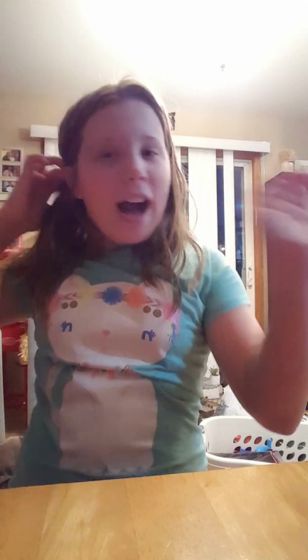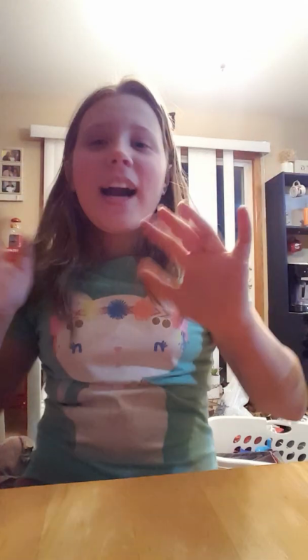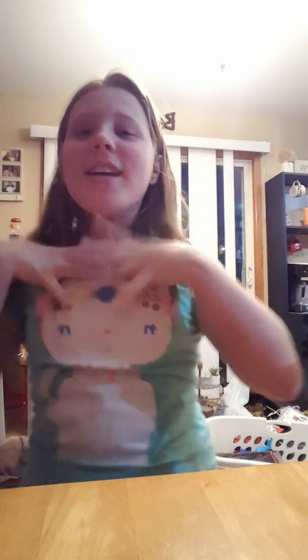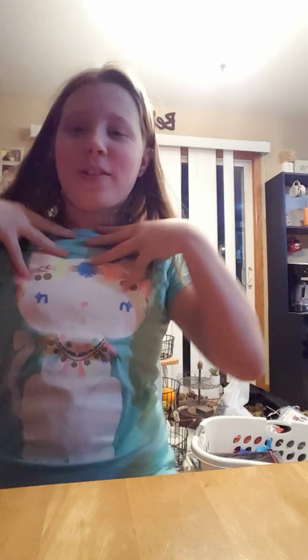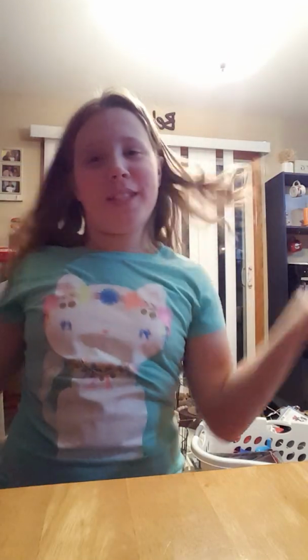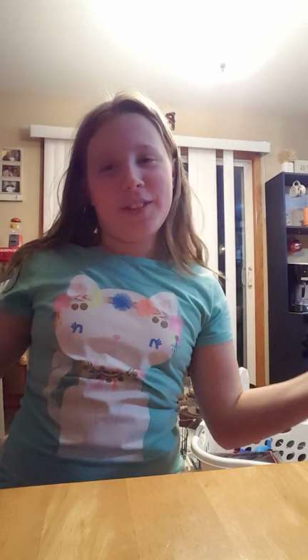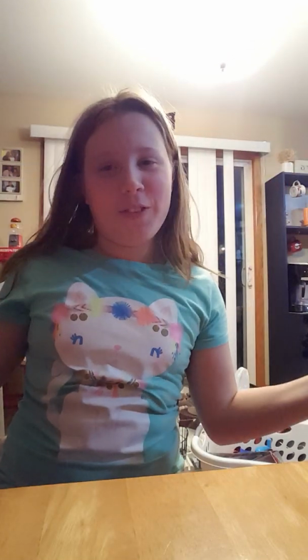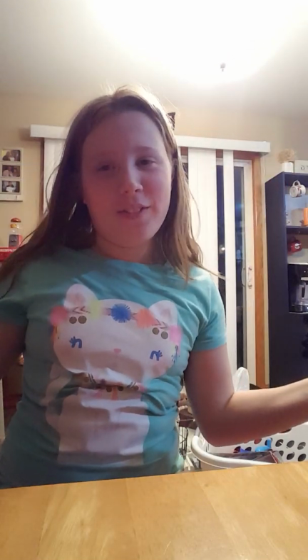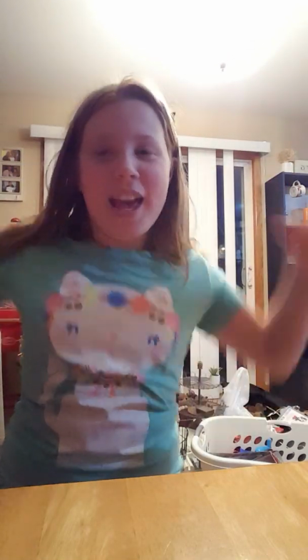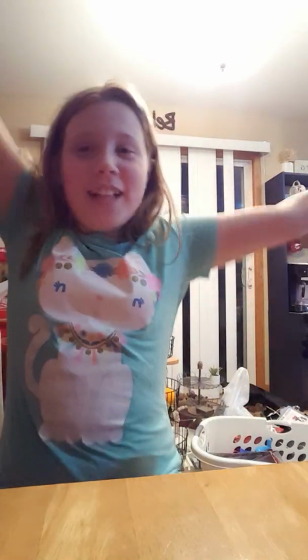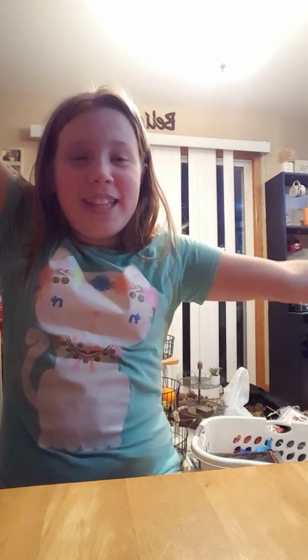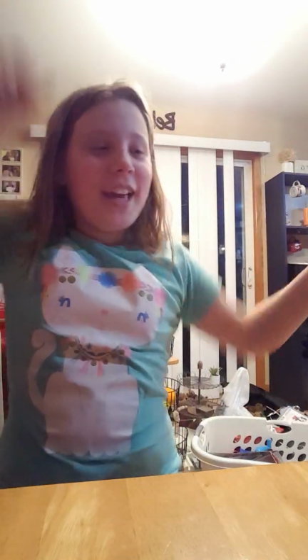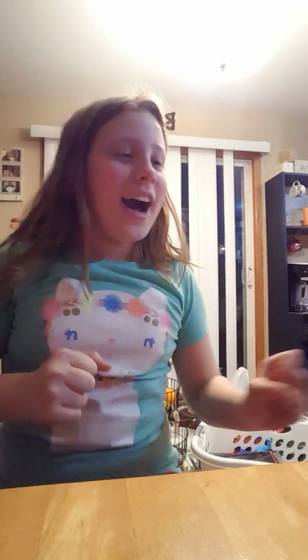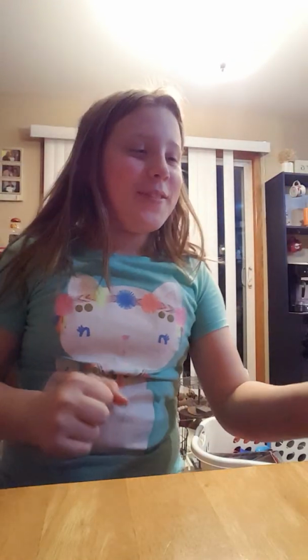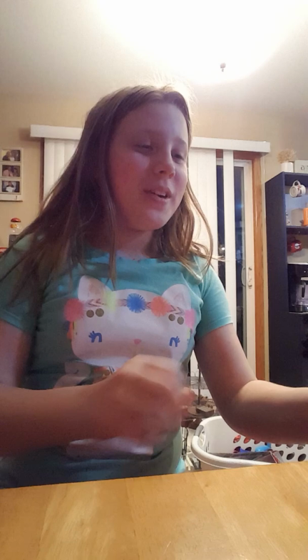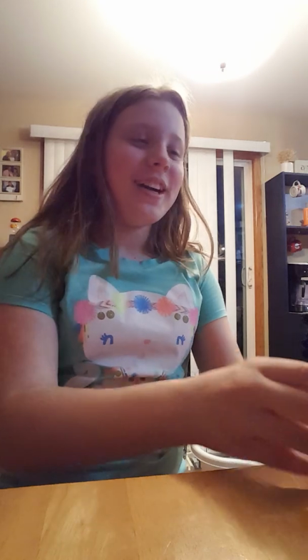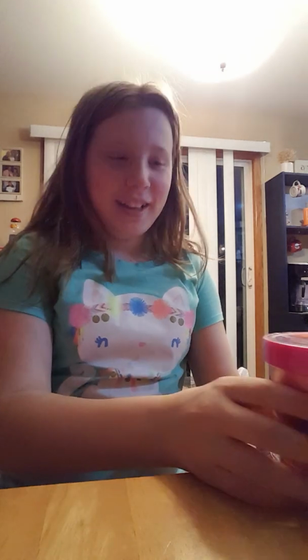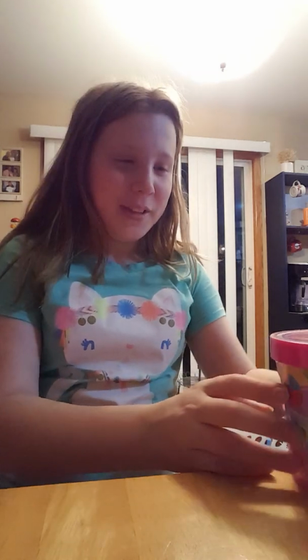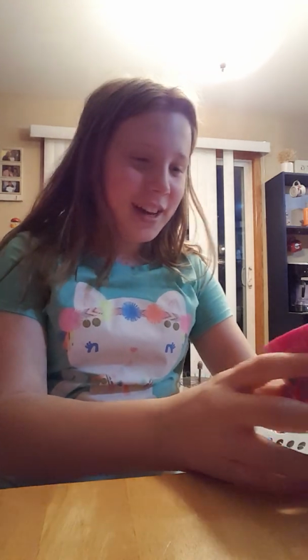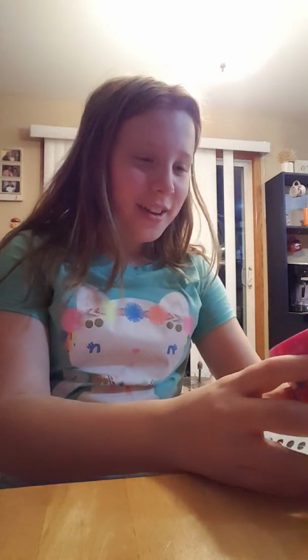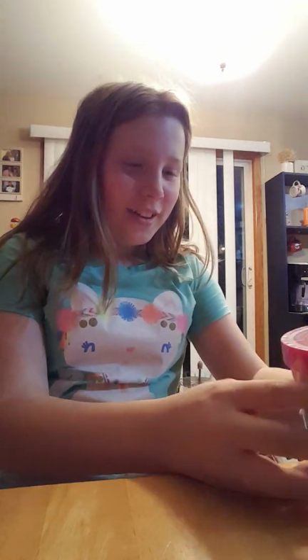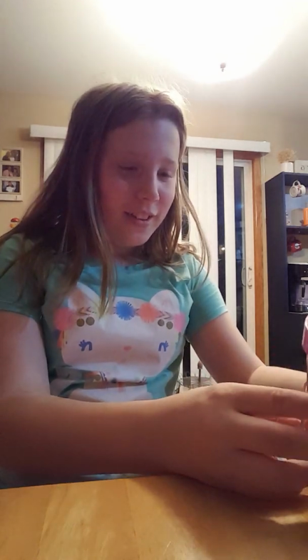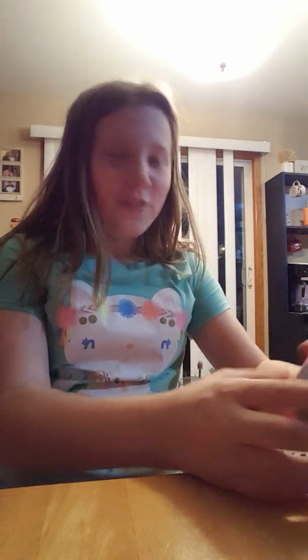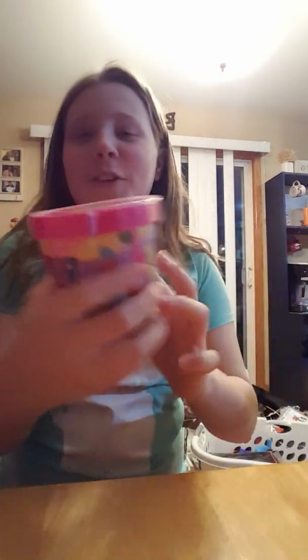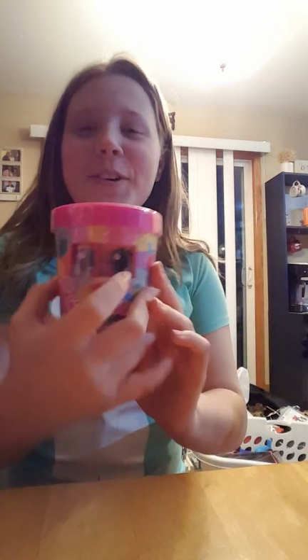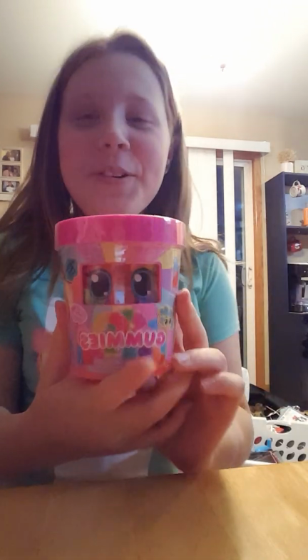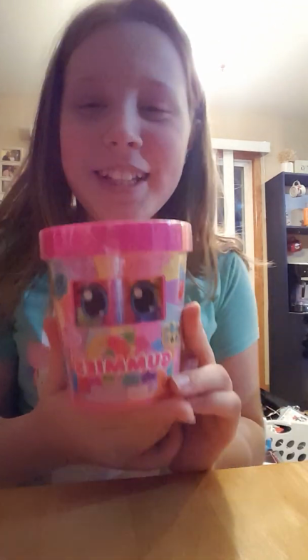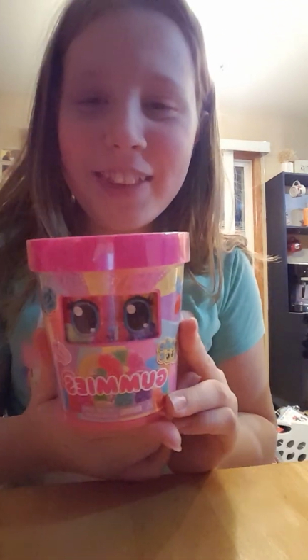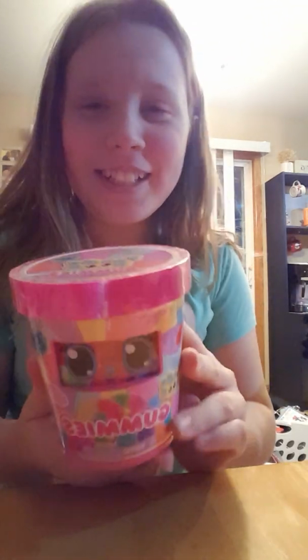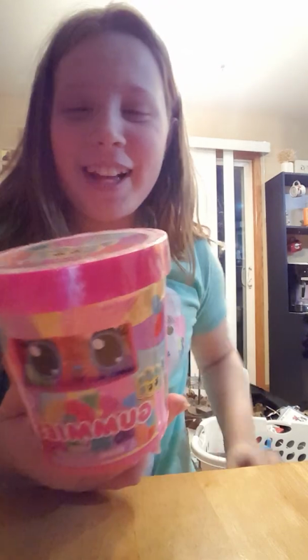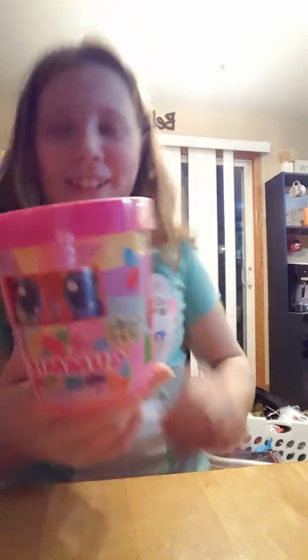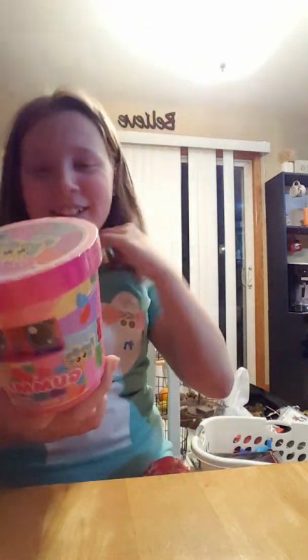Hi guys, it's me from Zoey's Wonderful World of Toys, and today I am opening a Foodaroos, if that's what they're called.